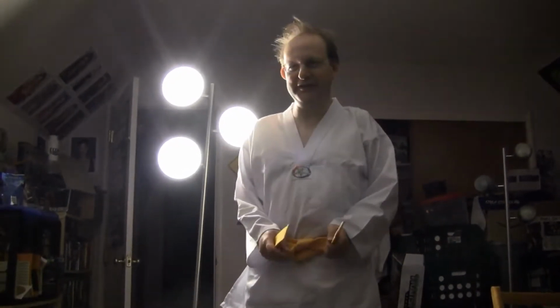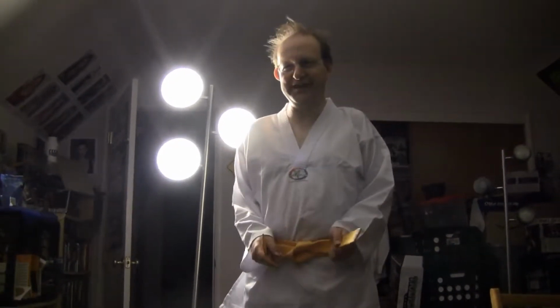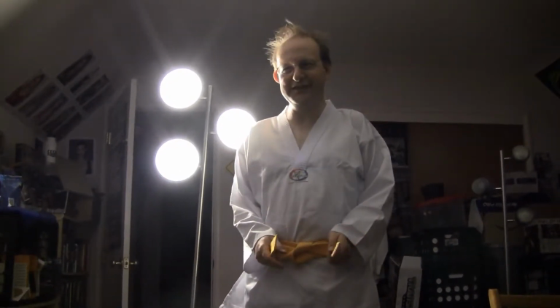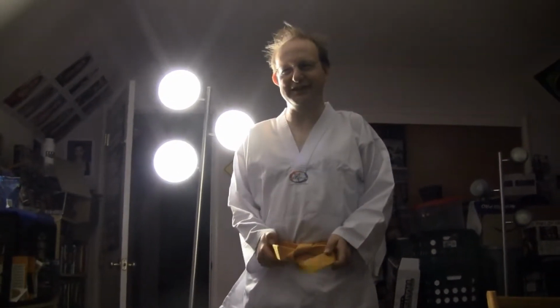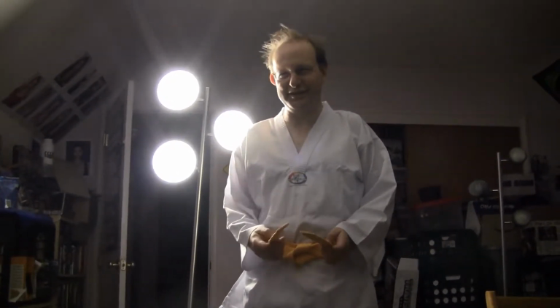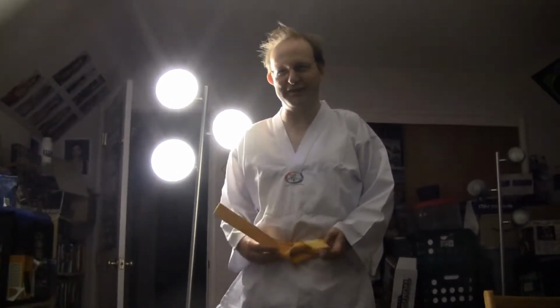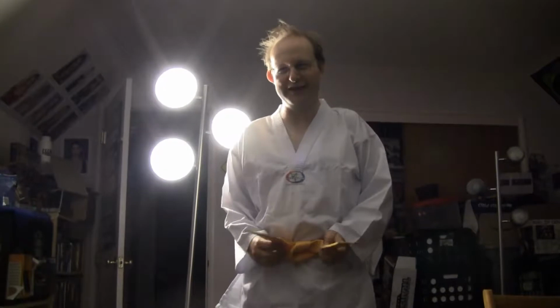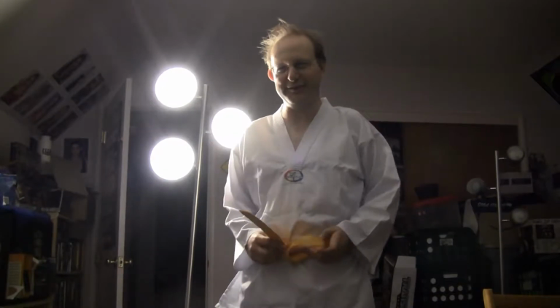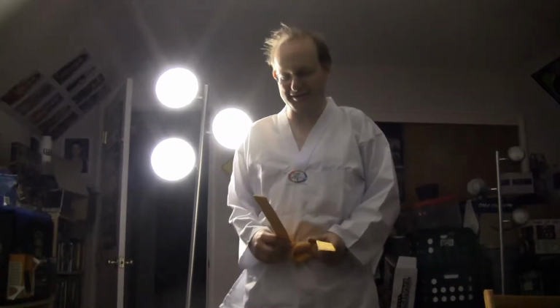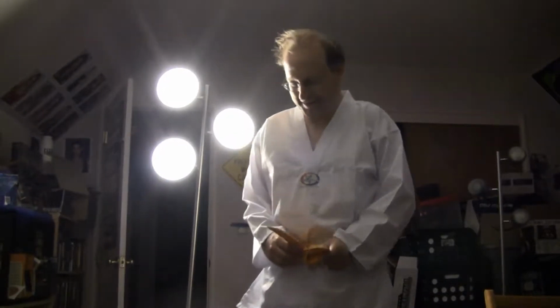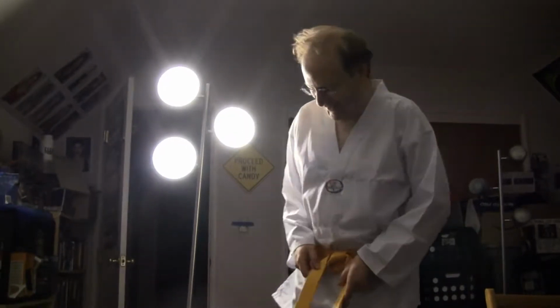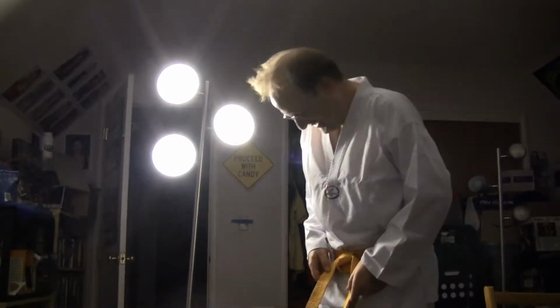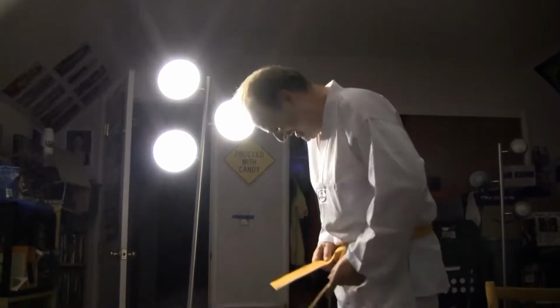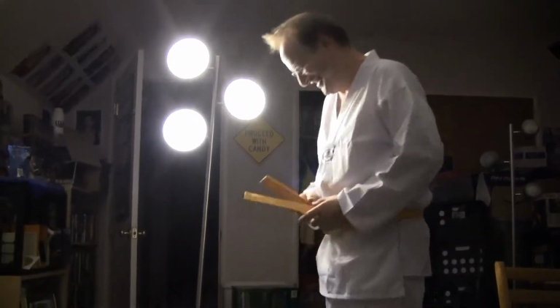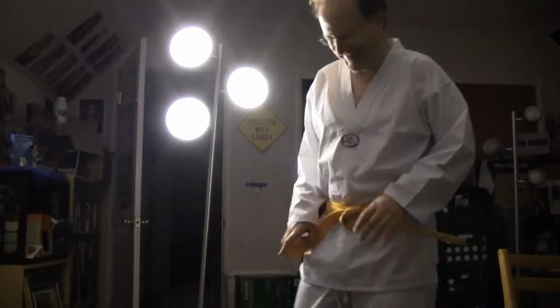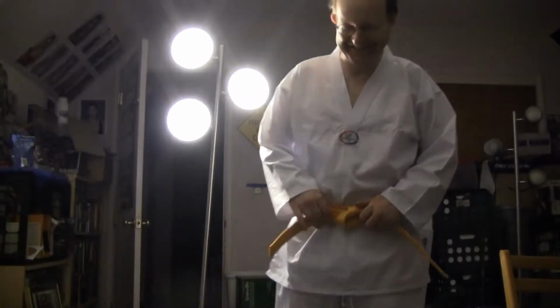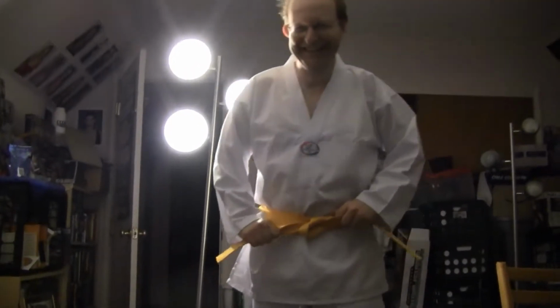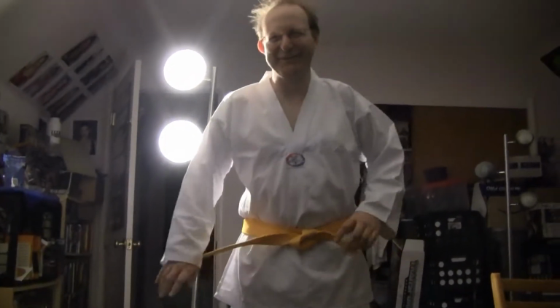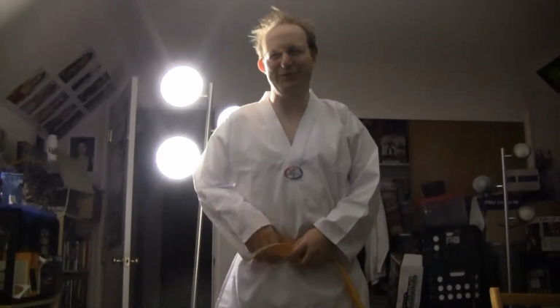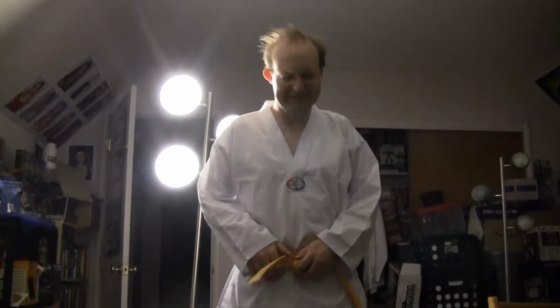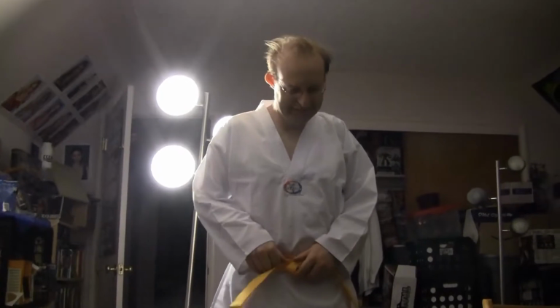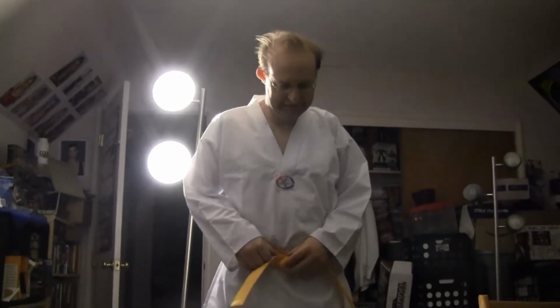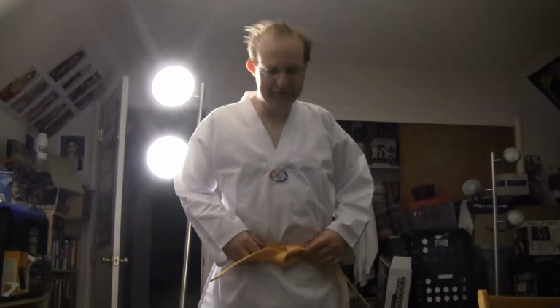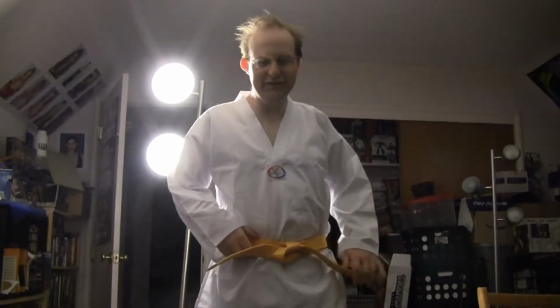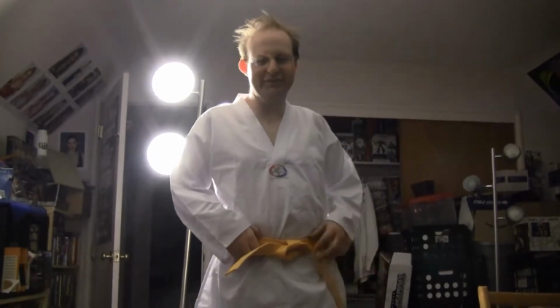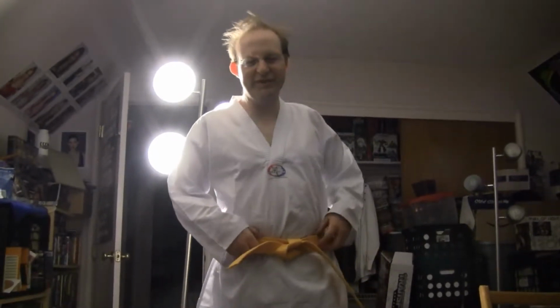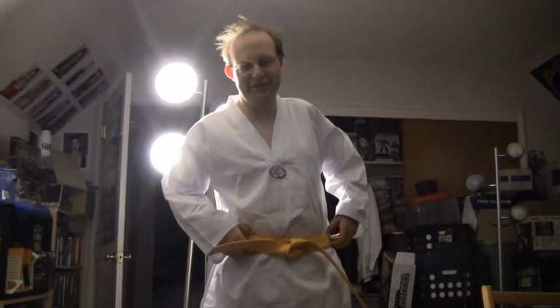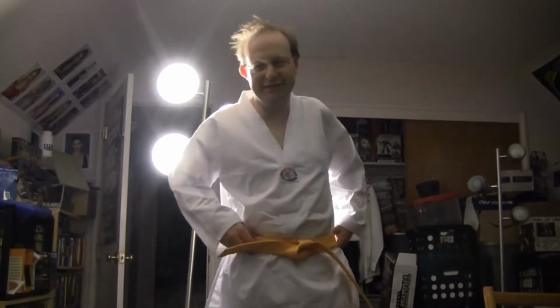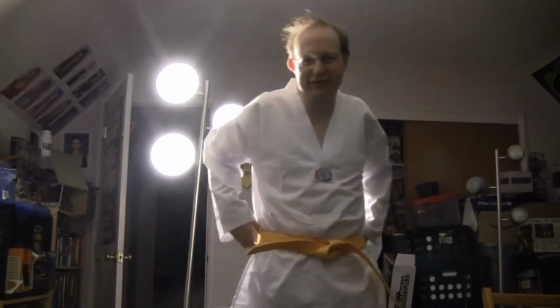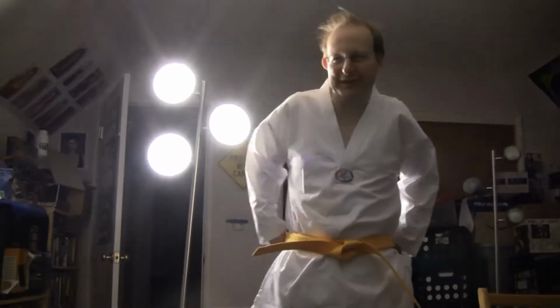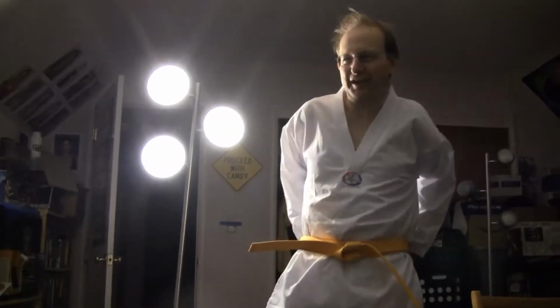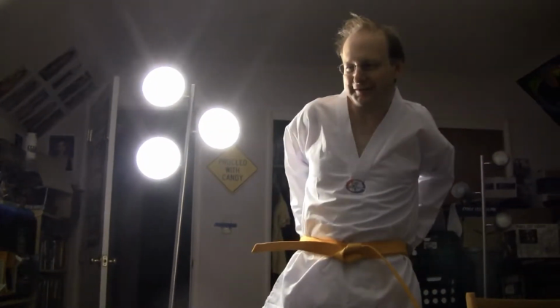Belt size is associated with the size of the male — that's probably what it was. You know what Mr. Miyagi in Karate Kid said: 'Black belt, dollar 95.' Nowadays a black belt costs you $14.95.